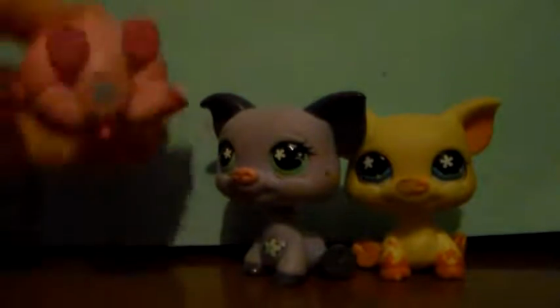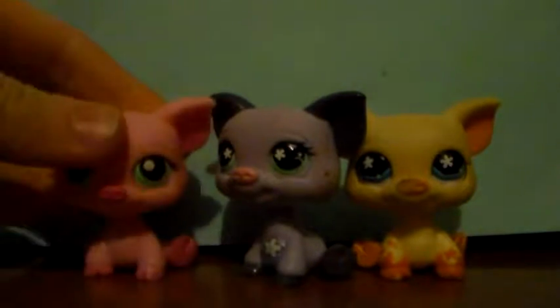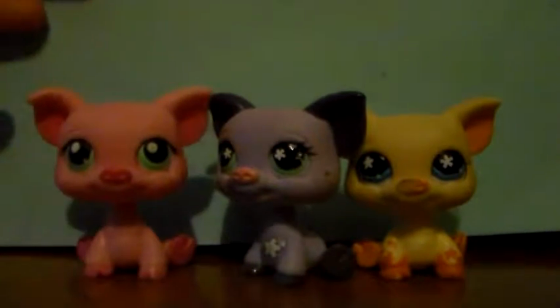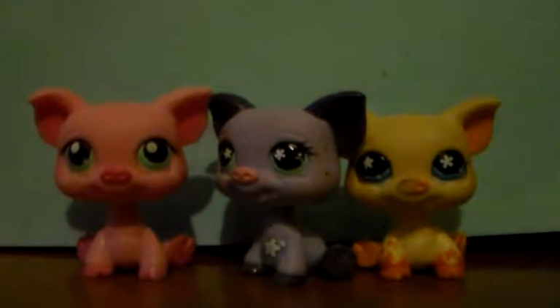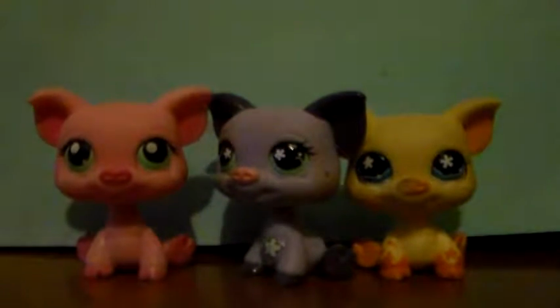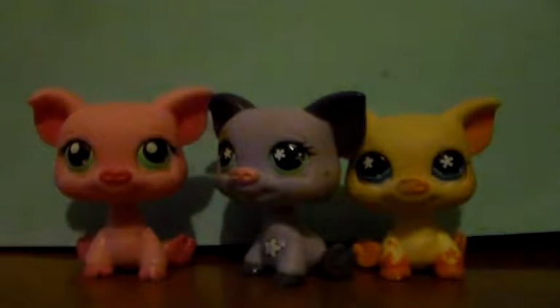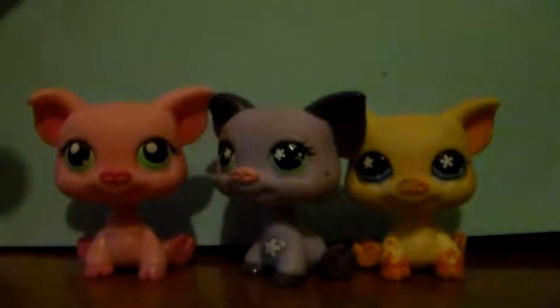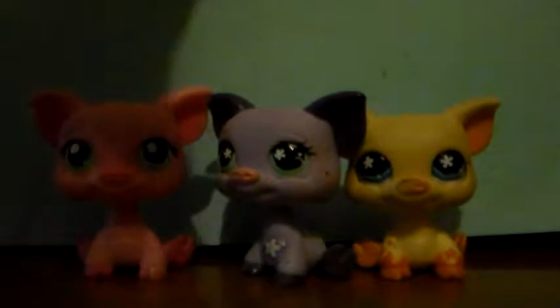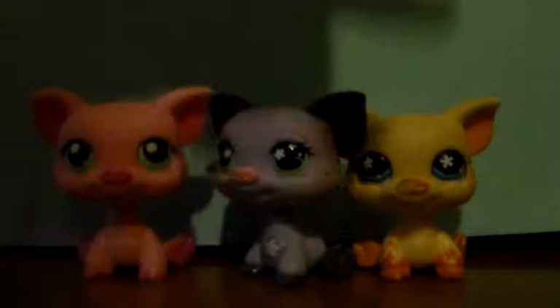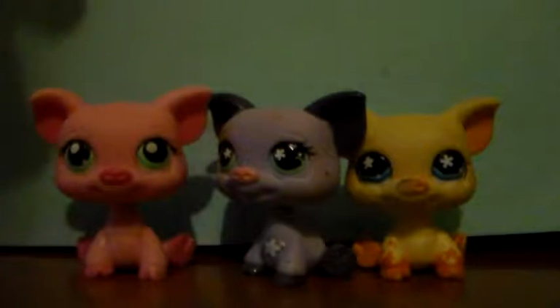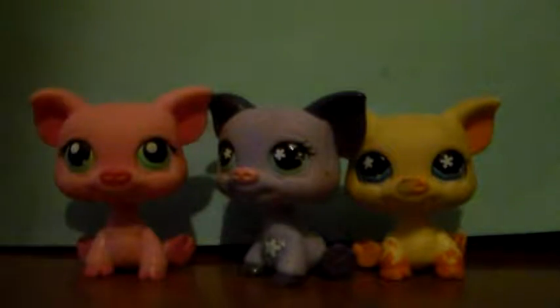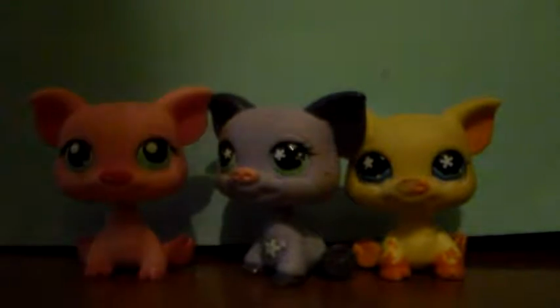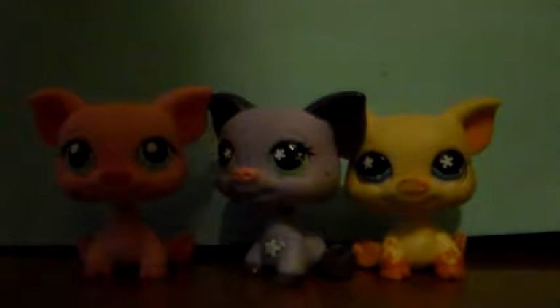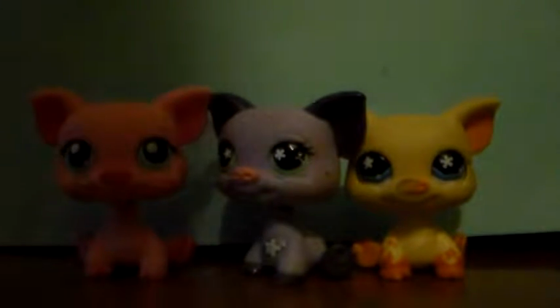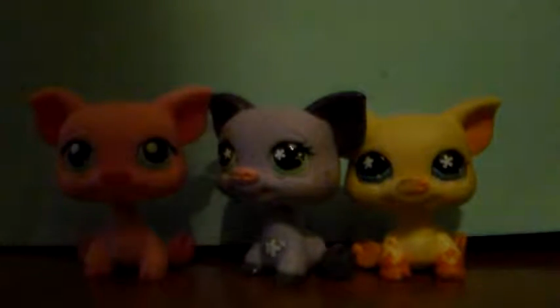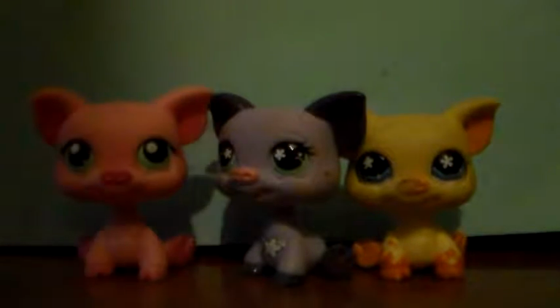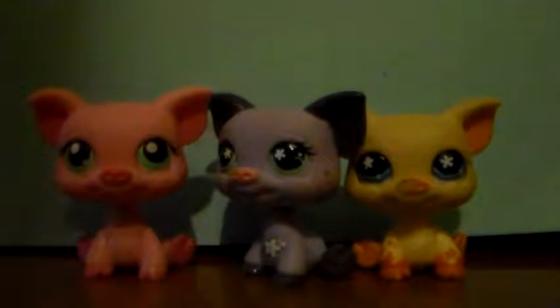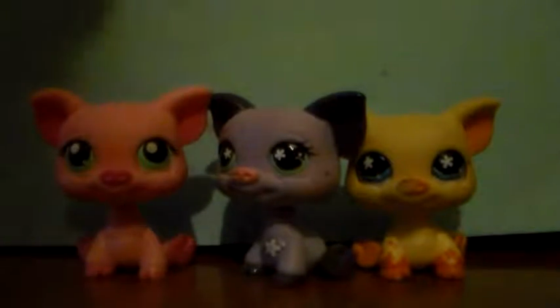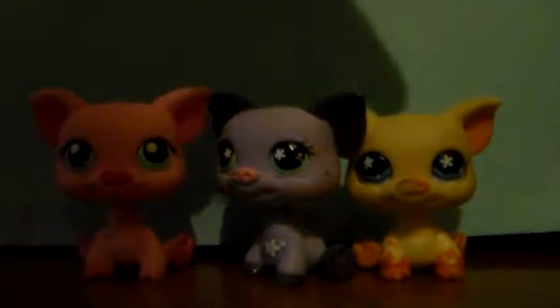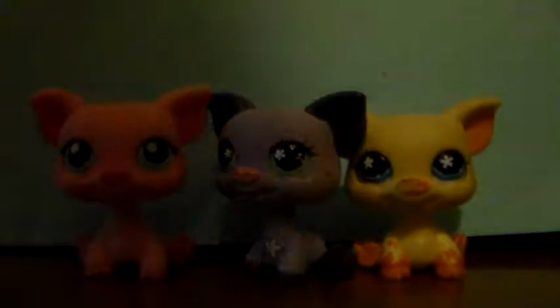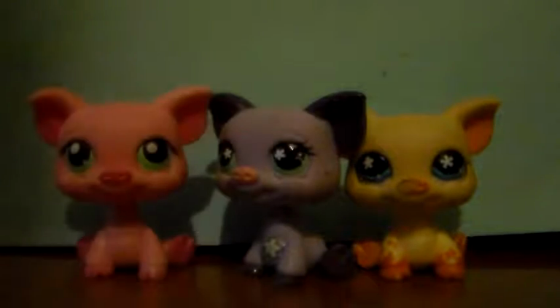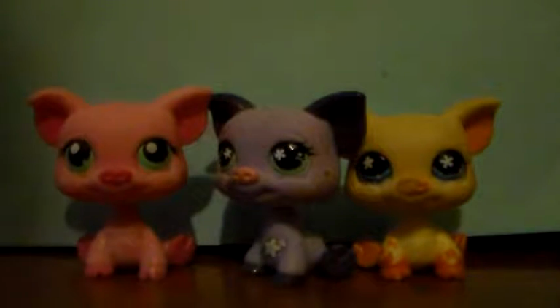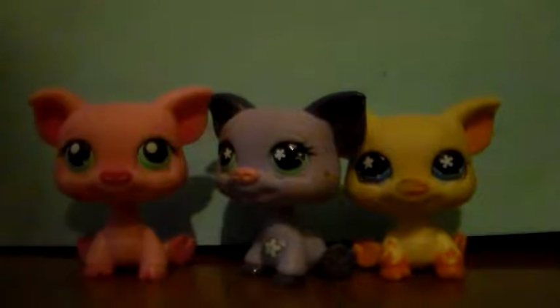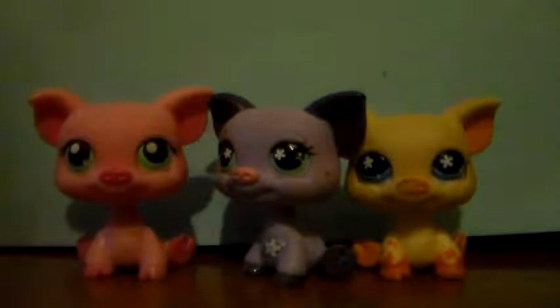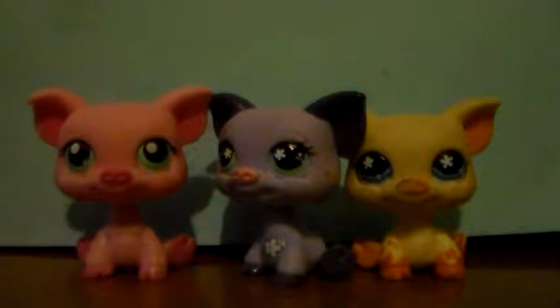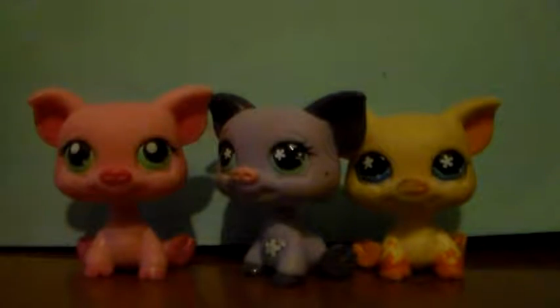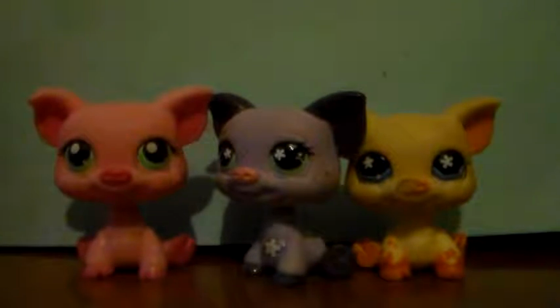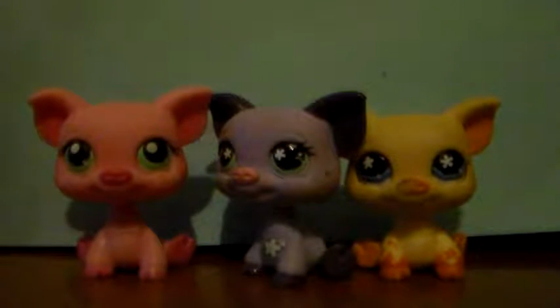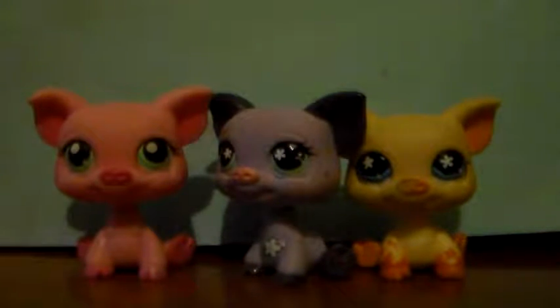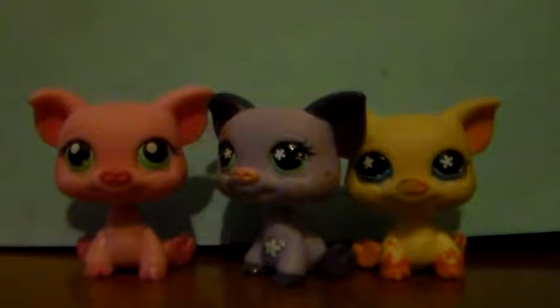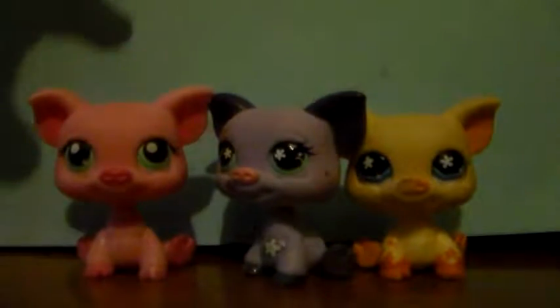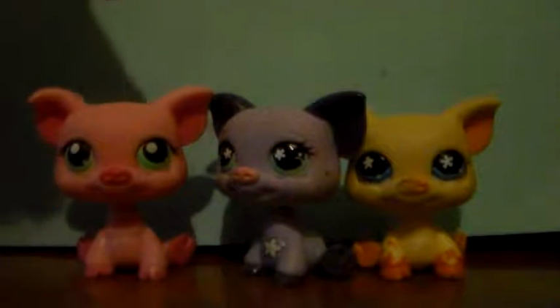Before you say 'oh, are they the pink ones,' they're all the gray ones, which is okay. So we have the pink, the purple, and the yellow. There have been a lot of pink pigs but I think there's only one purple and one yellow, so I think I might have those extremely hard to find ones.